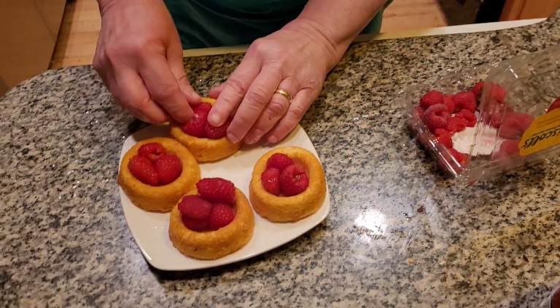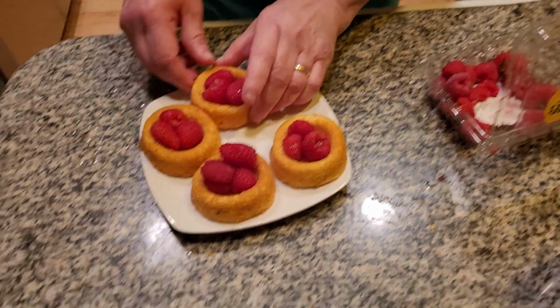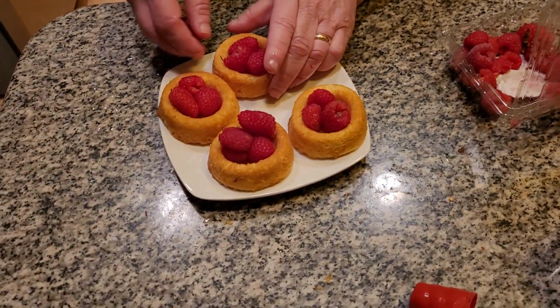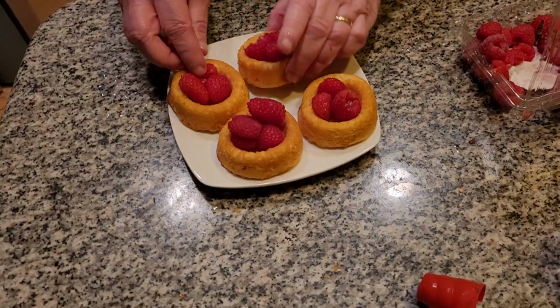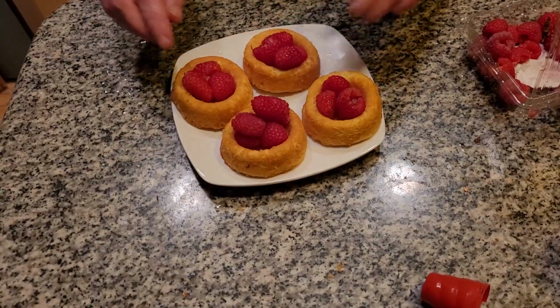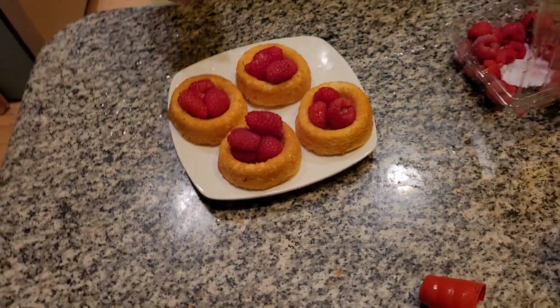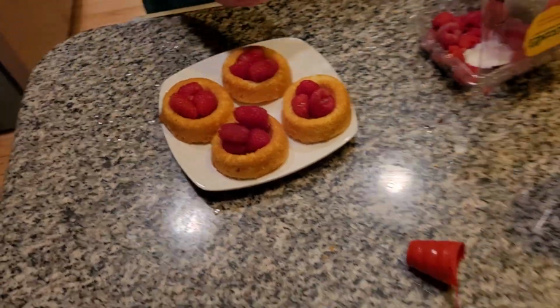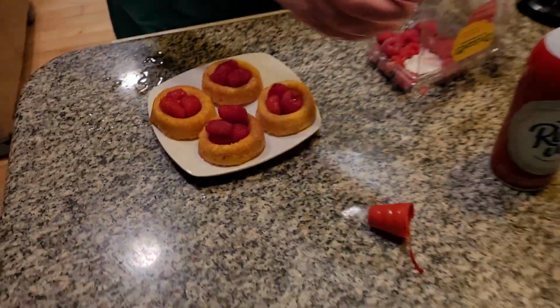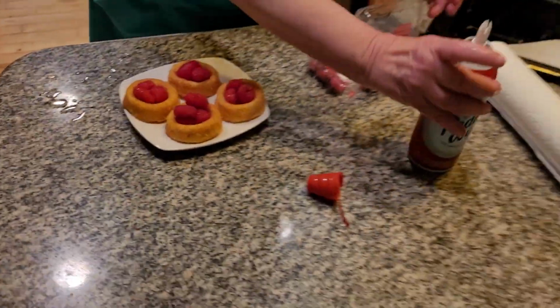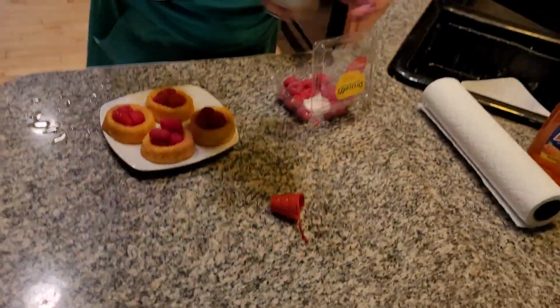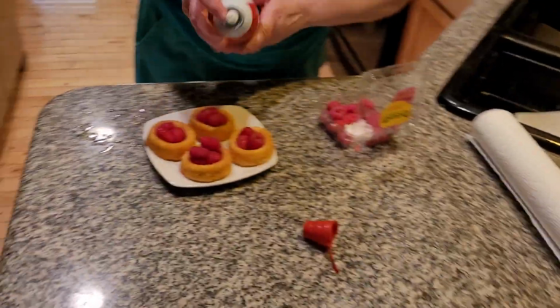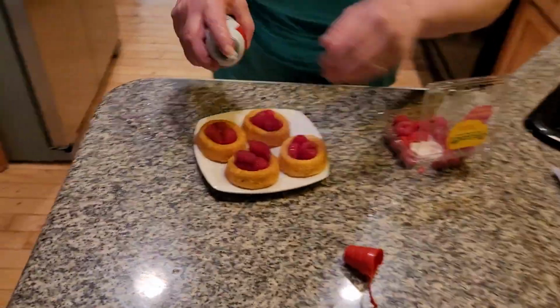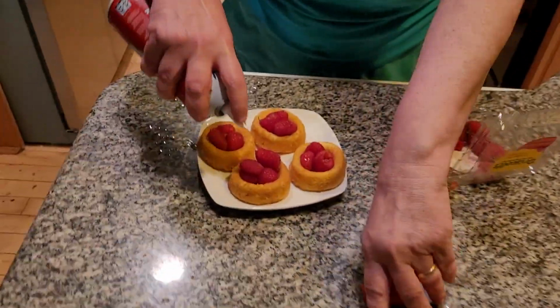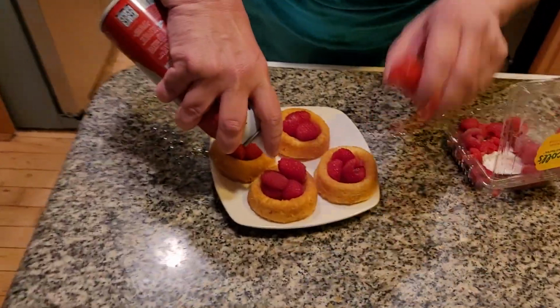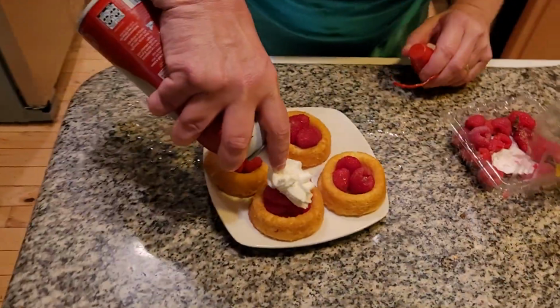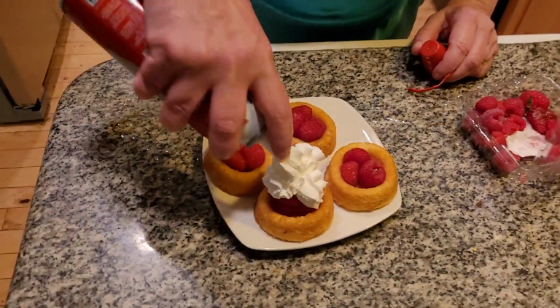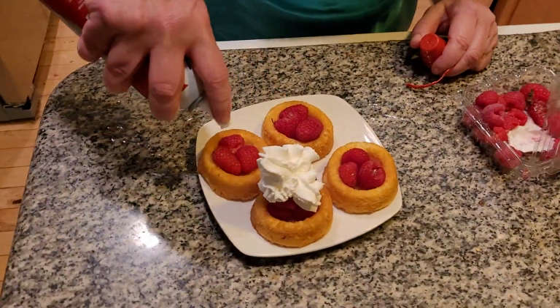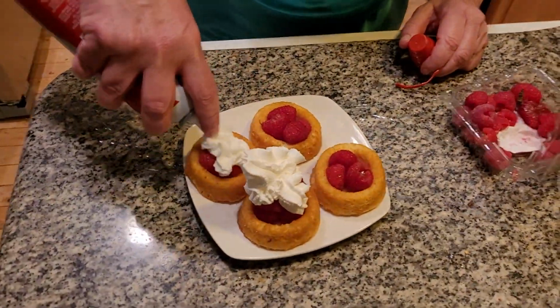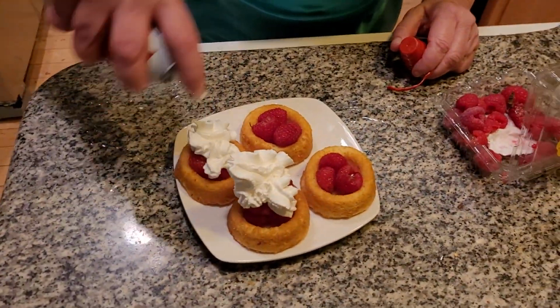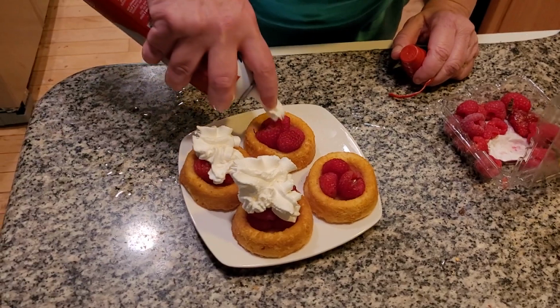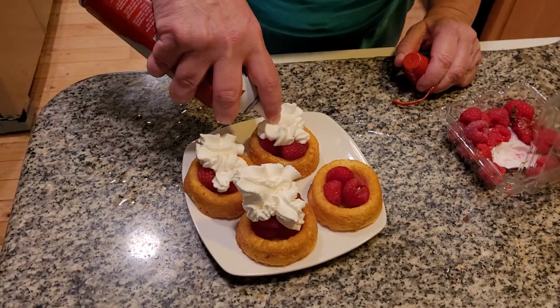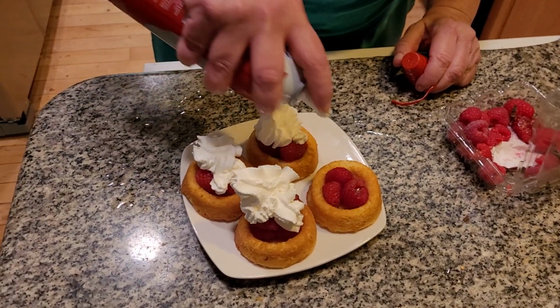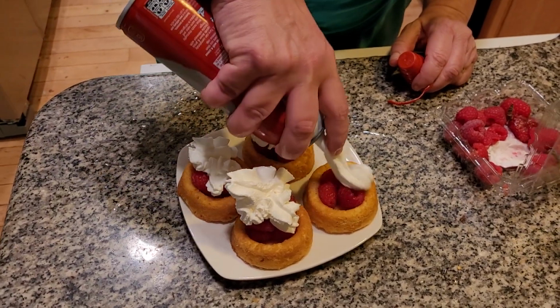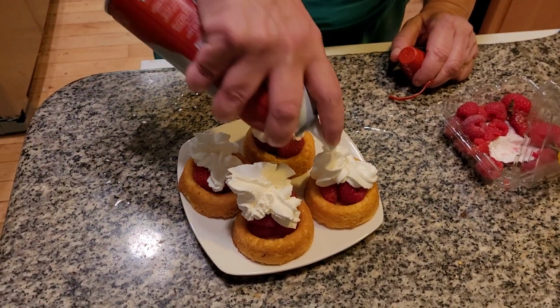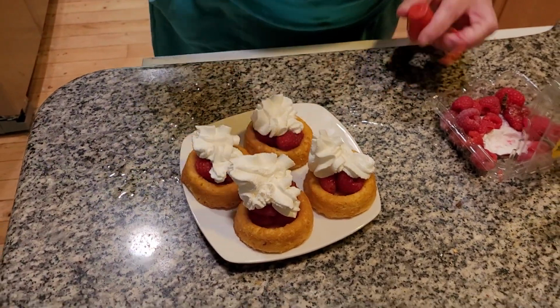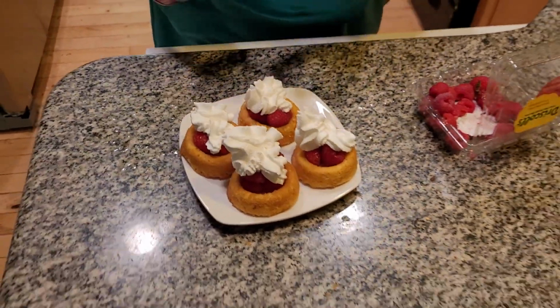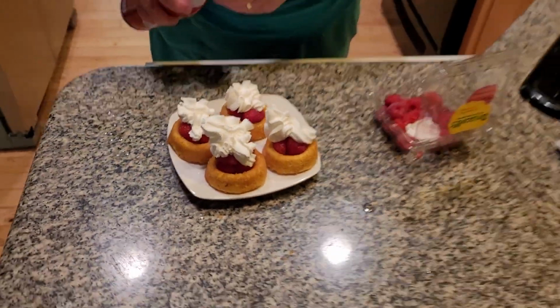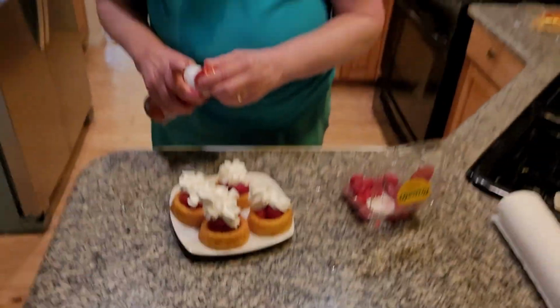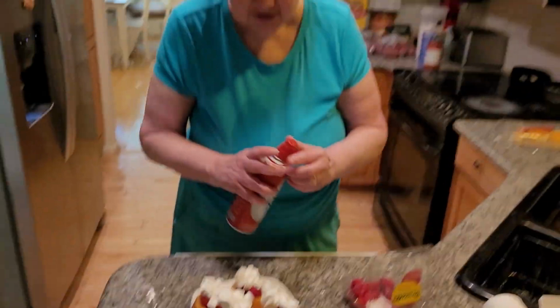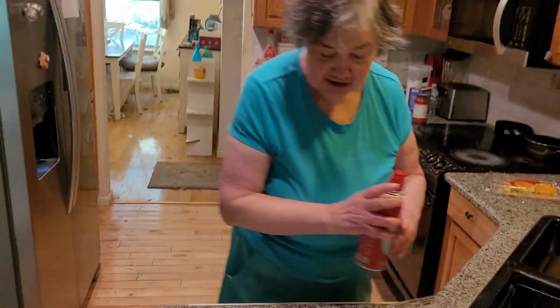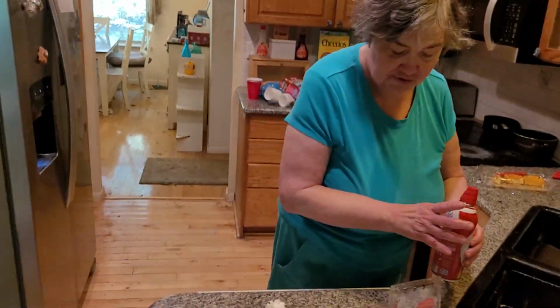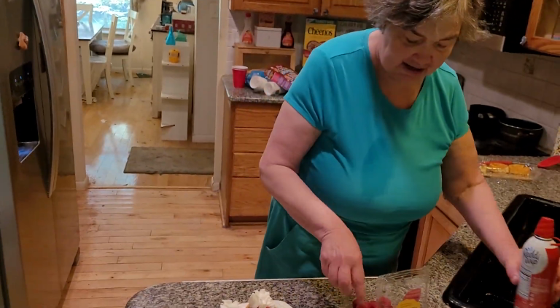You don't have to cook these raspberries, folks — you don't need to cook them. Next thing is, I want to spray on the whipped cream. Here we go. Mmm, it smells delicious, folks. Look how pretty that is.